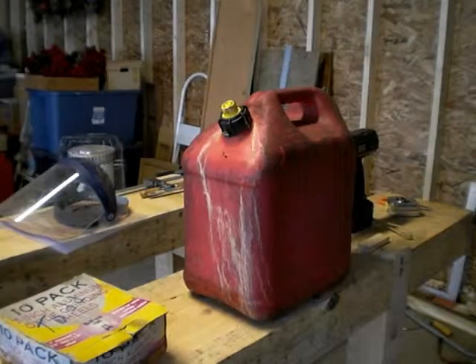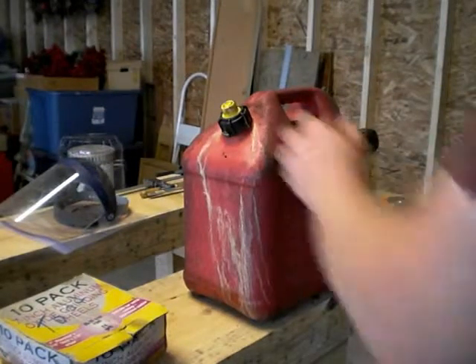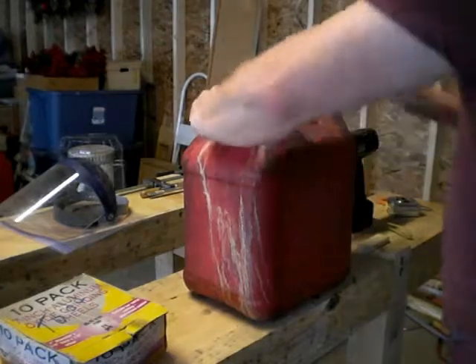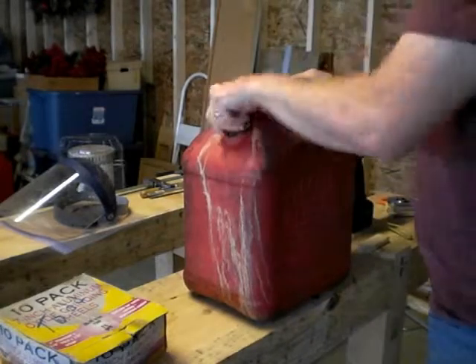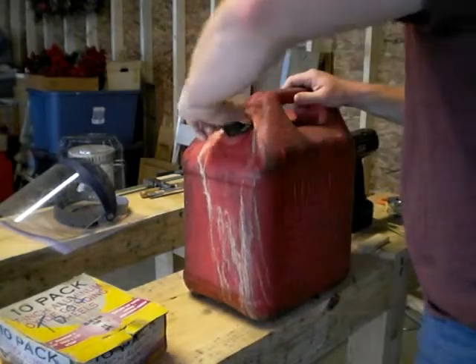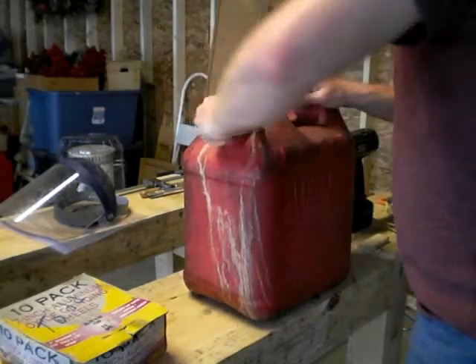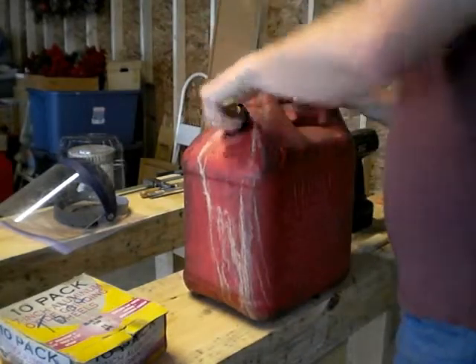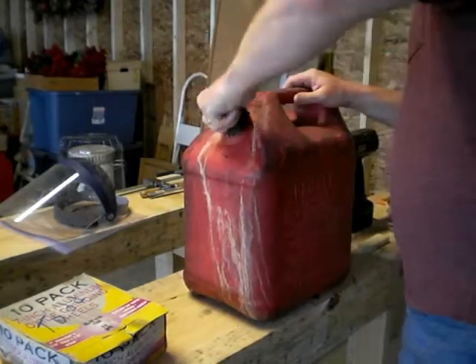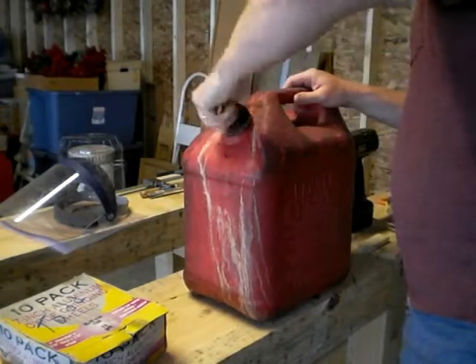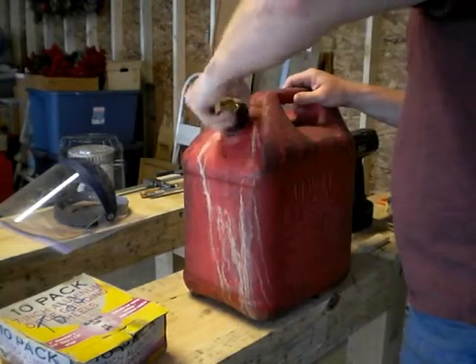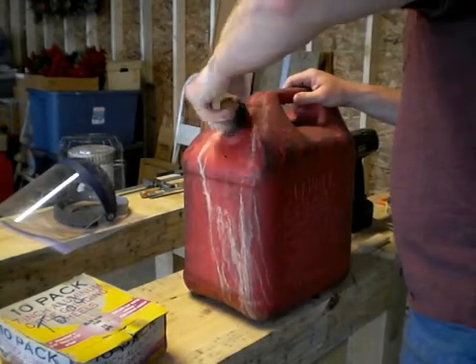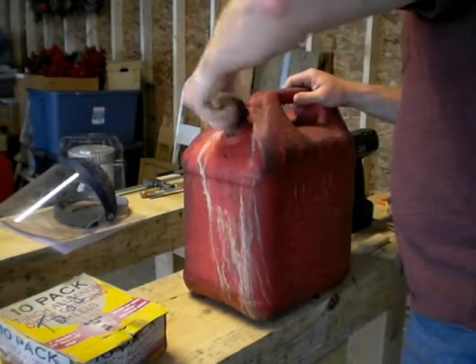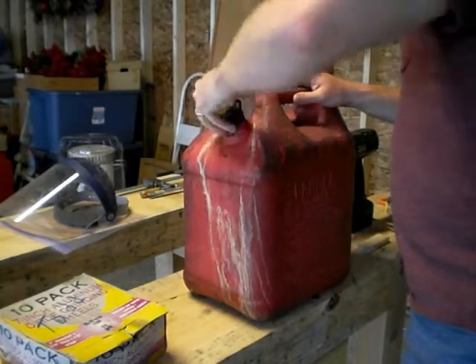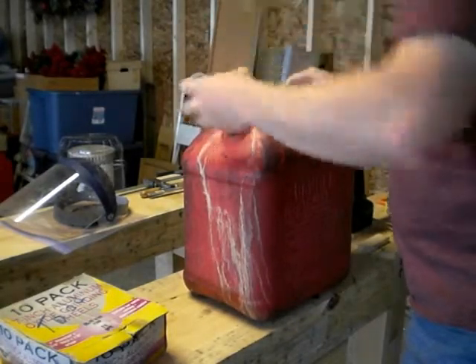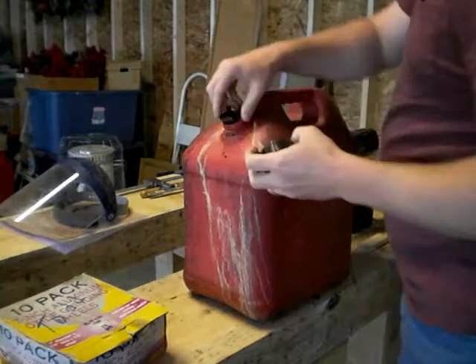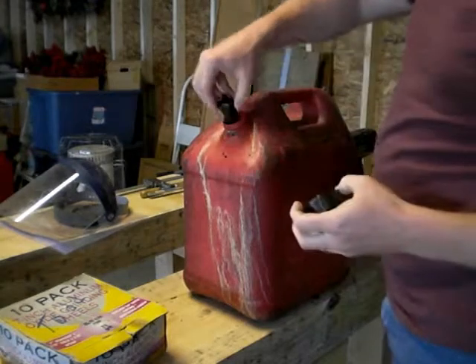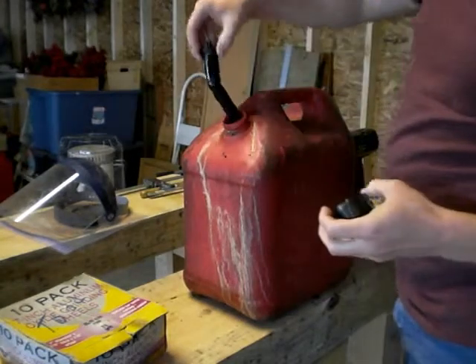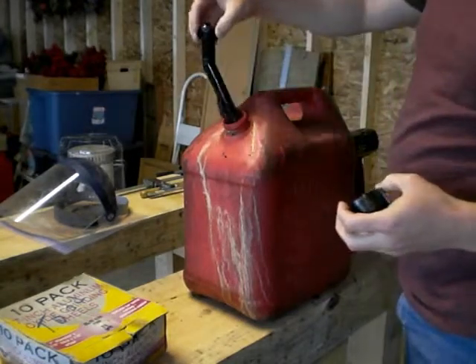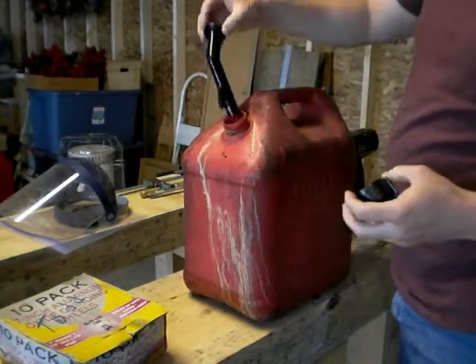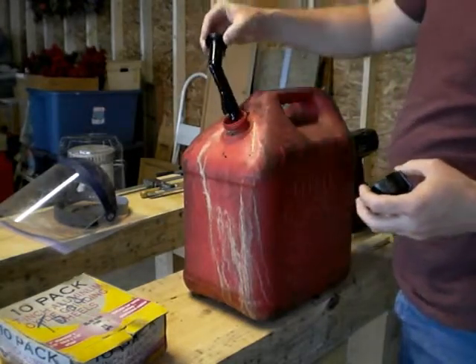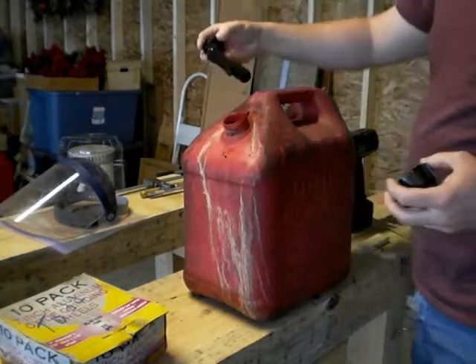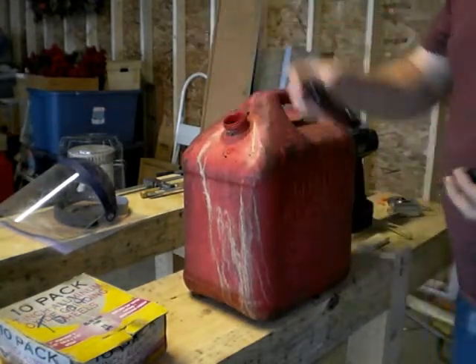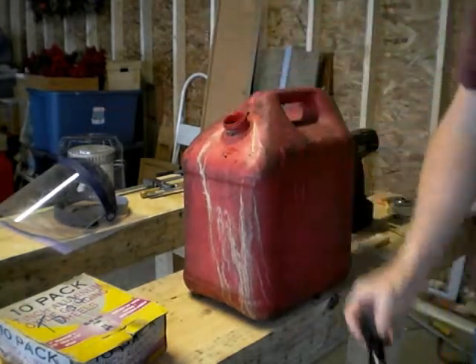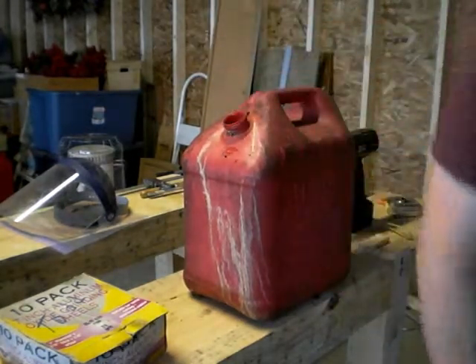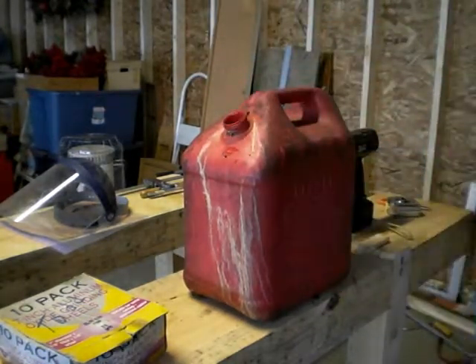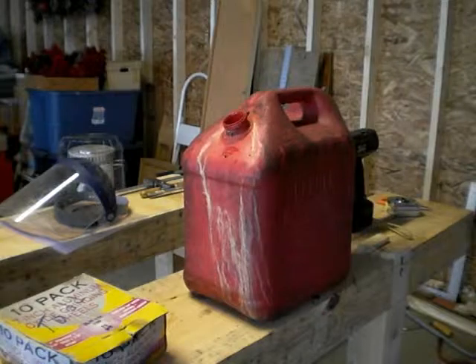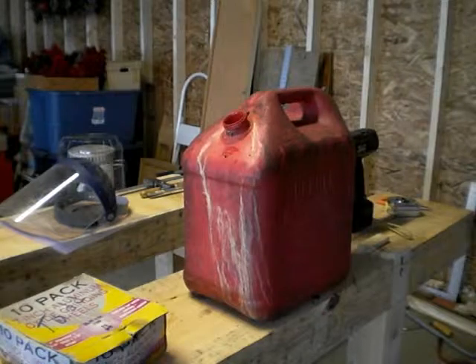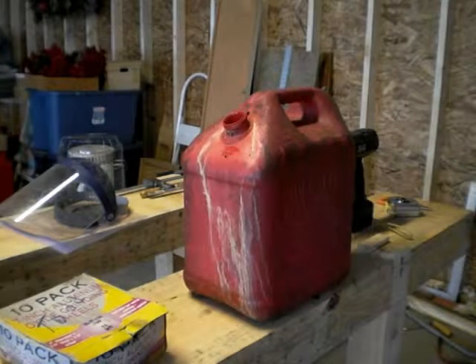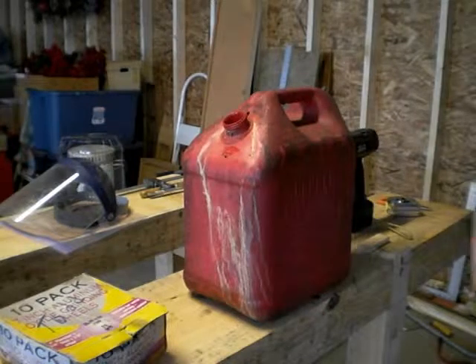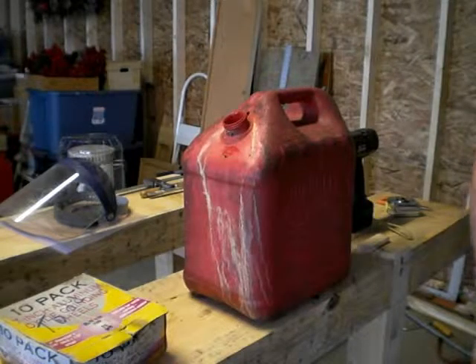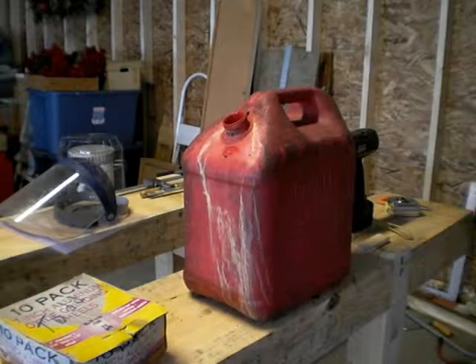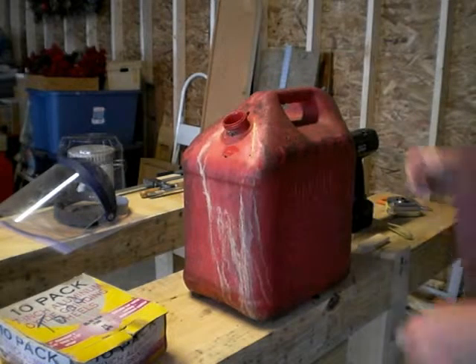Step one: let's go ahead and remove the old gurgling cap. There is the ridiculous gurgling mechanism. We'll store those for later disposal.